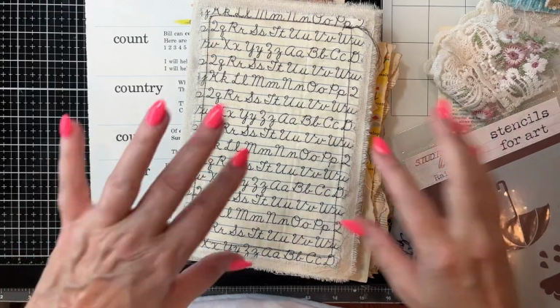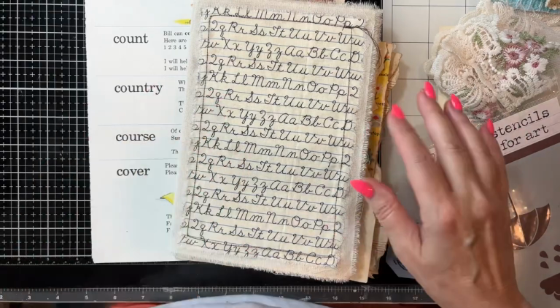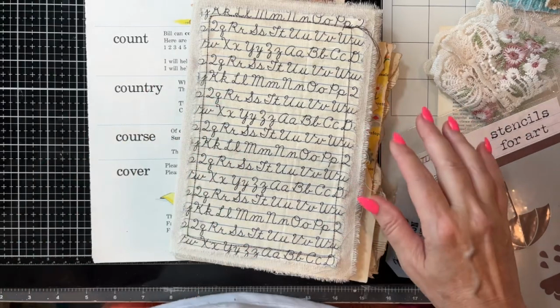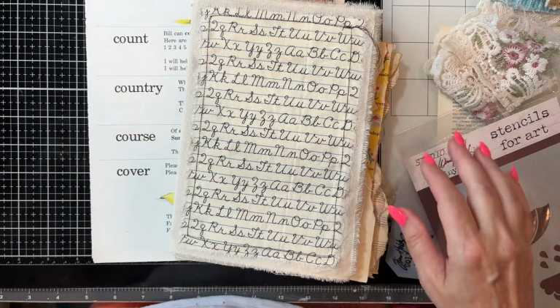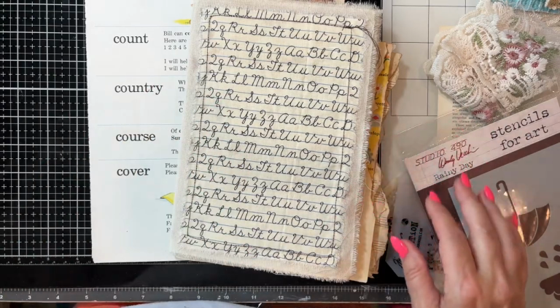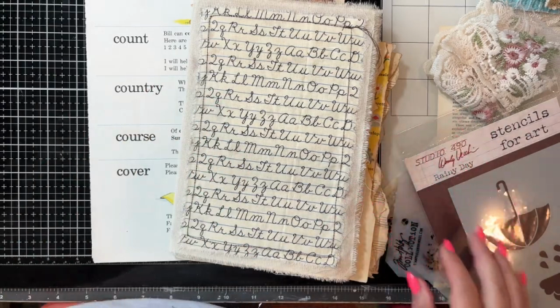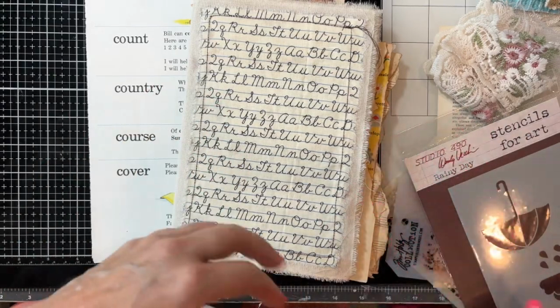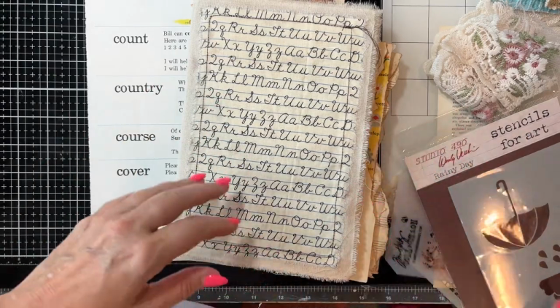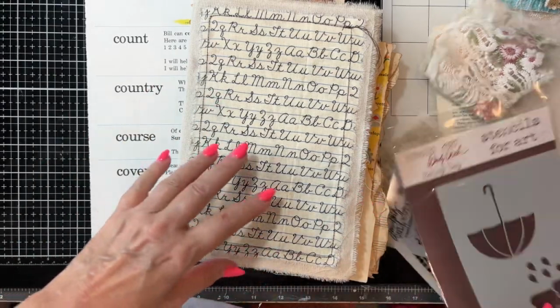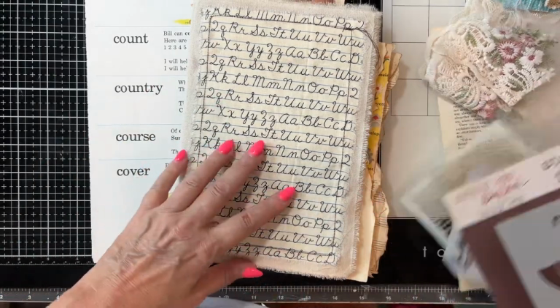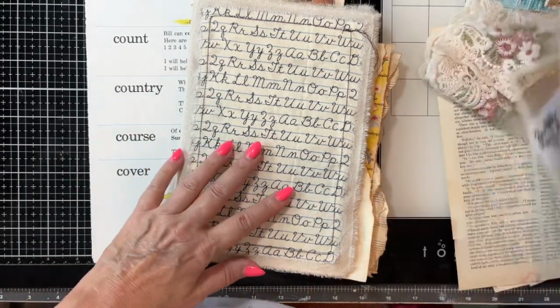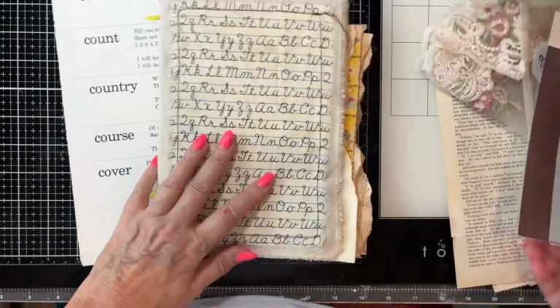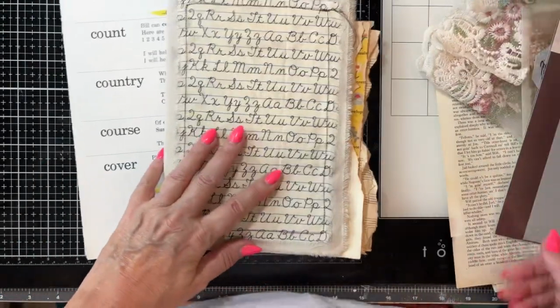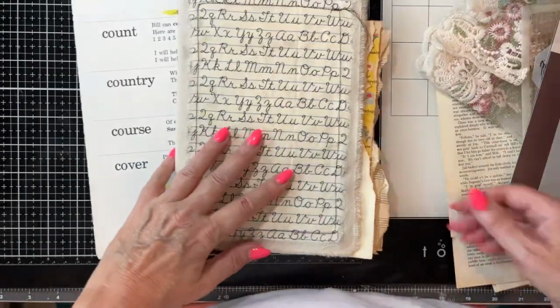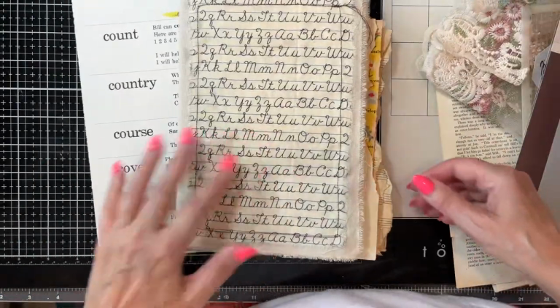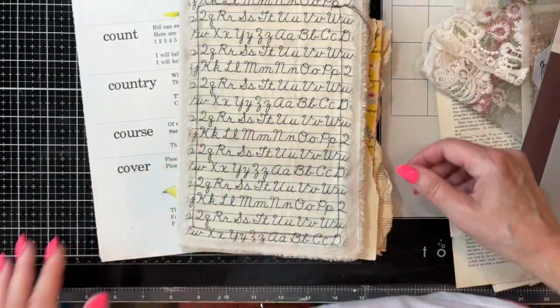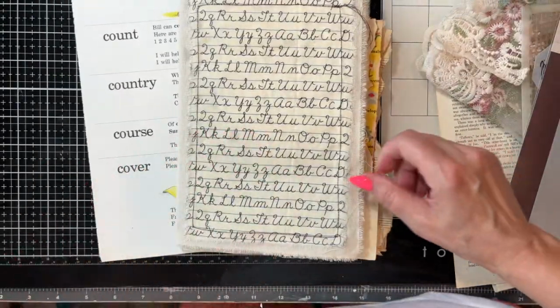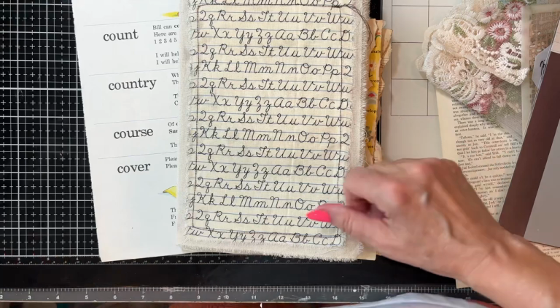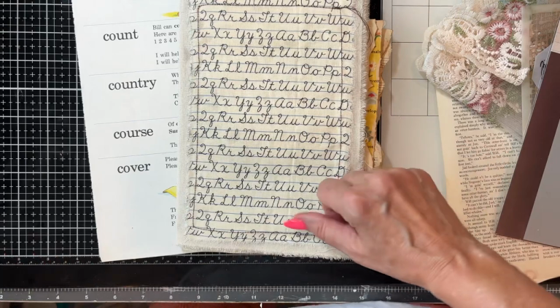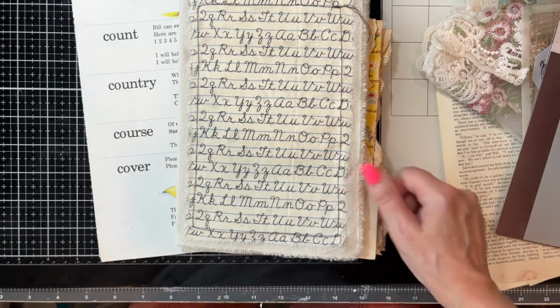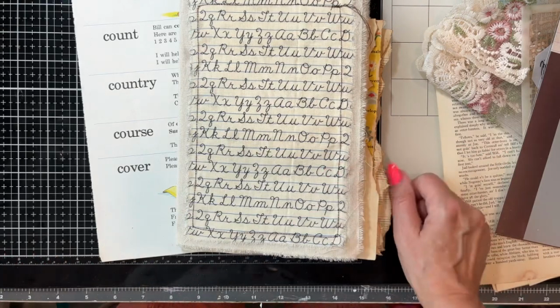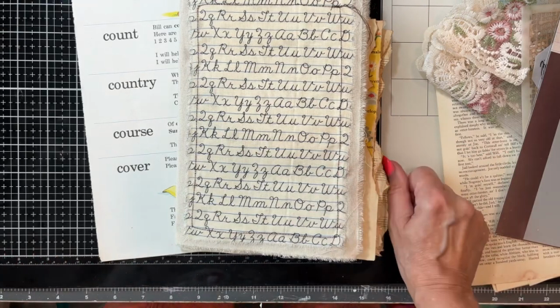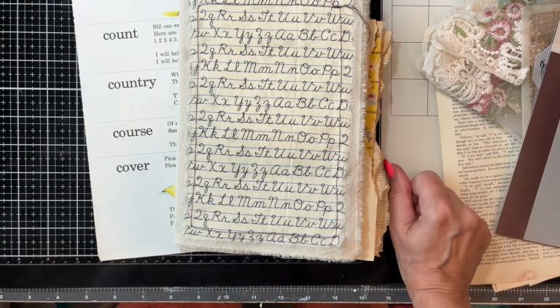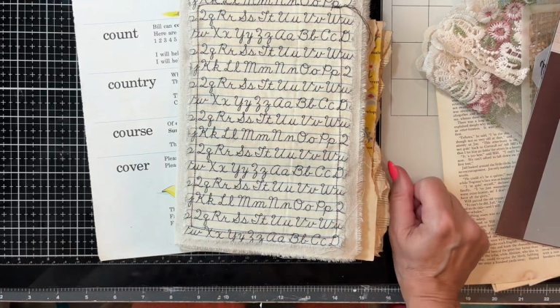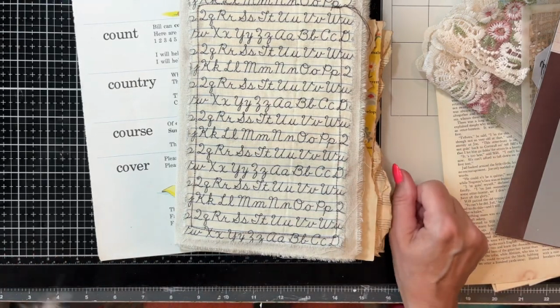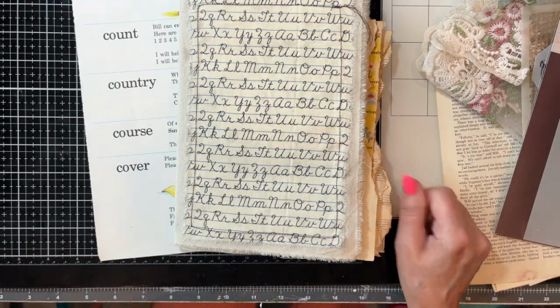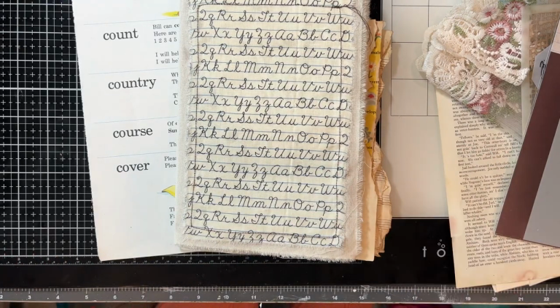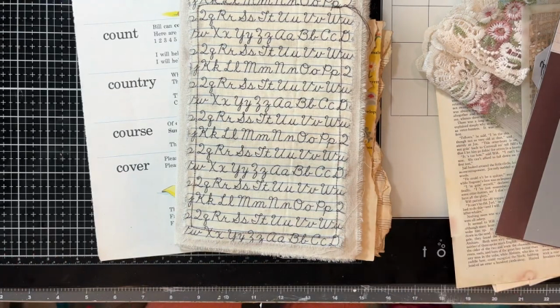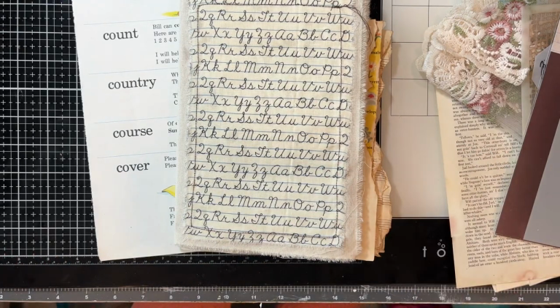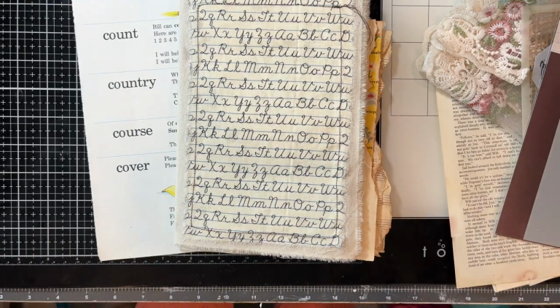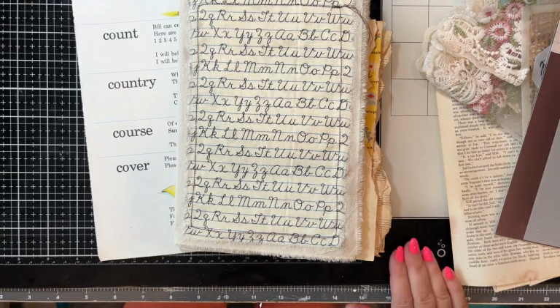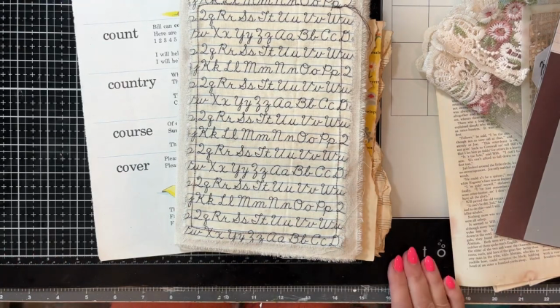Hey guys, welcome back to my channel. It's Jewel. We are on part two of our Torn Journal series.